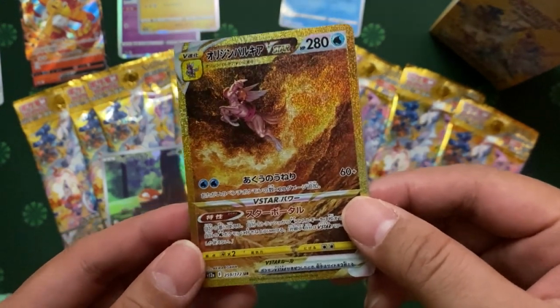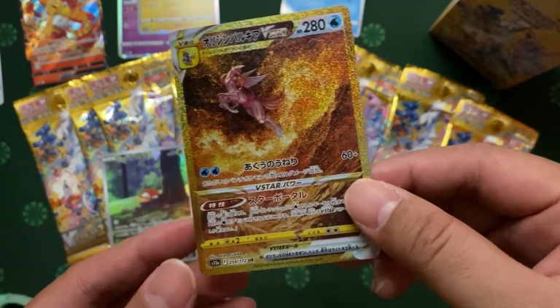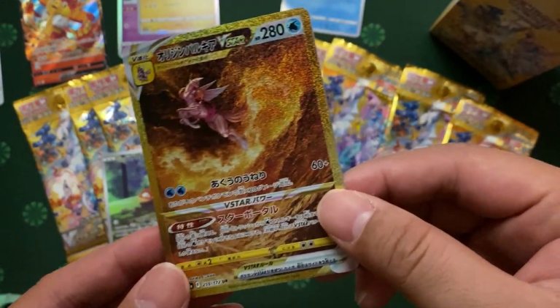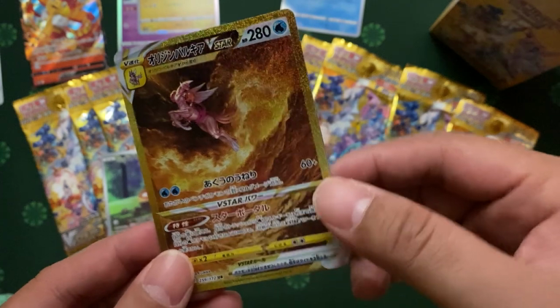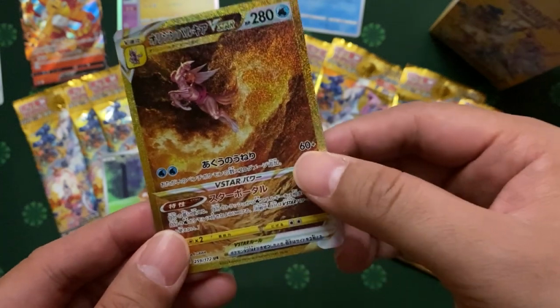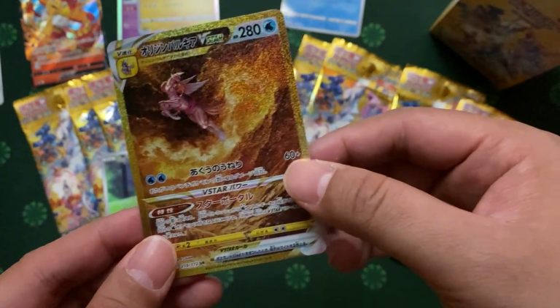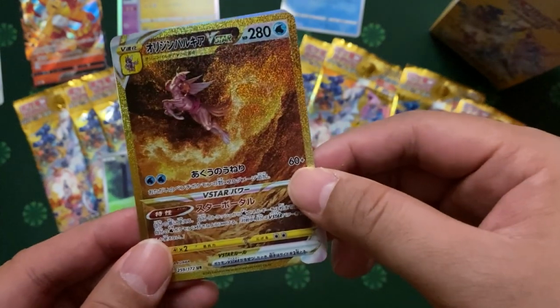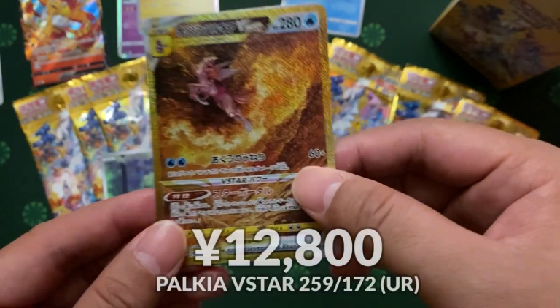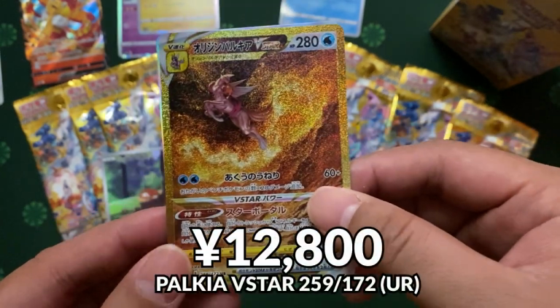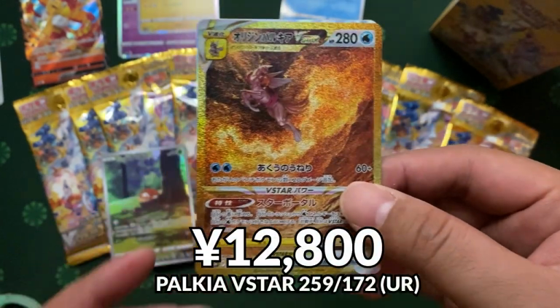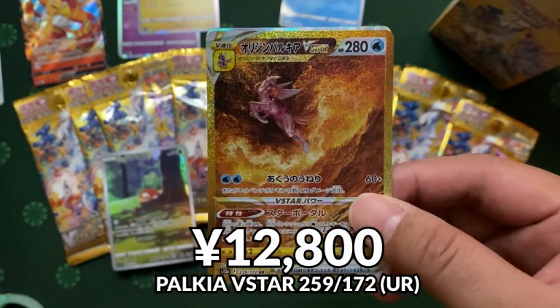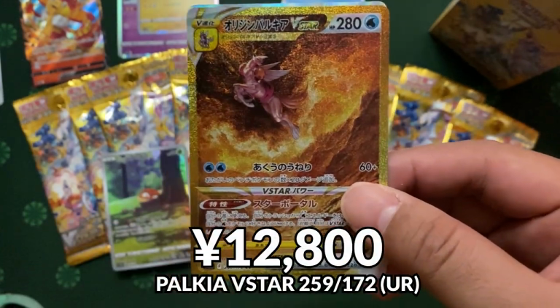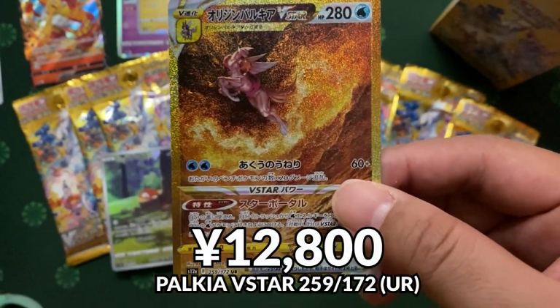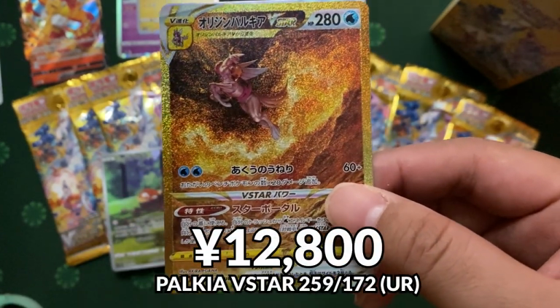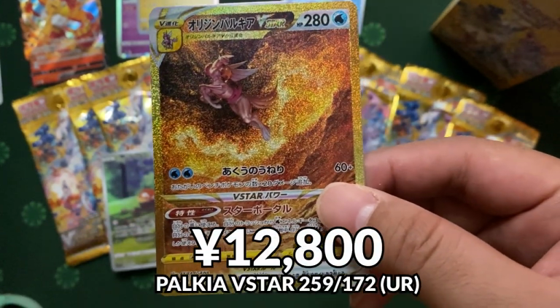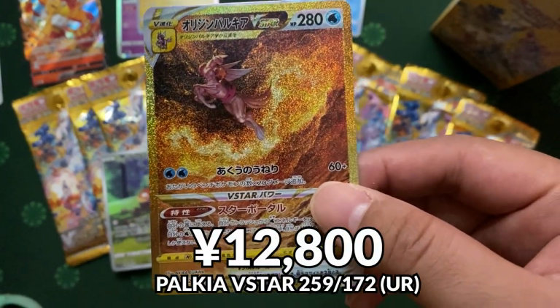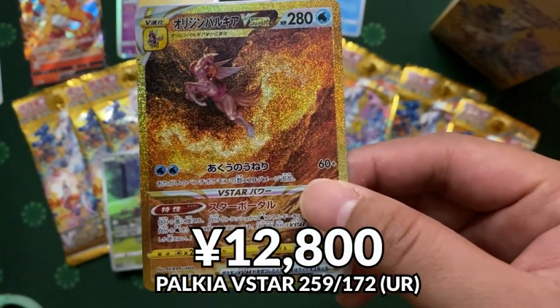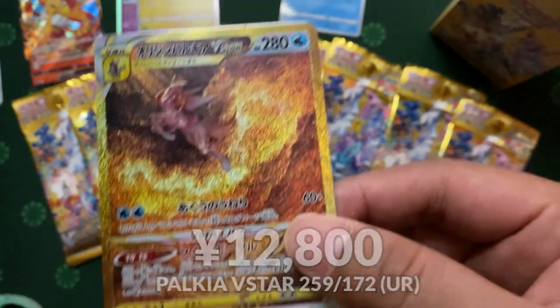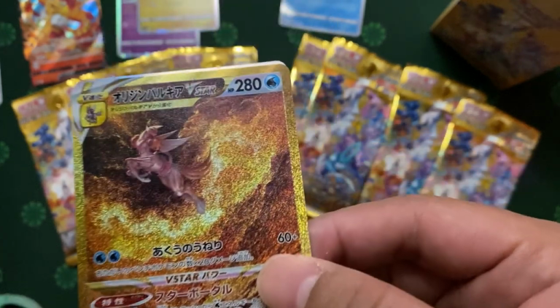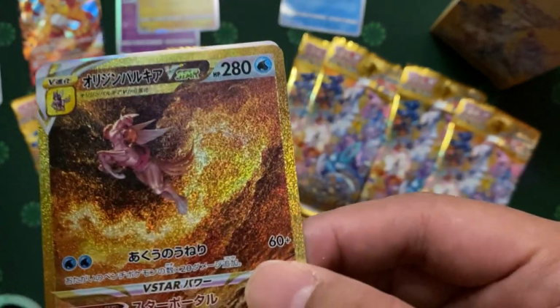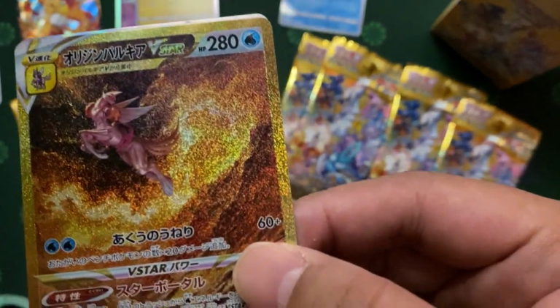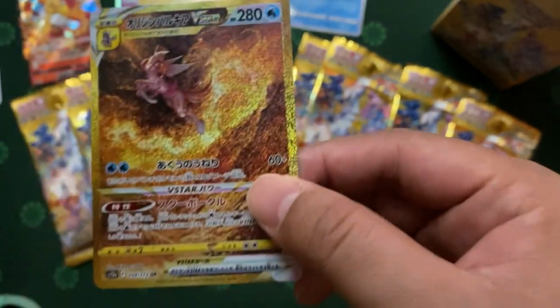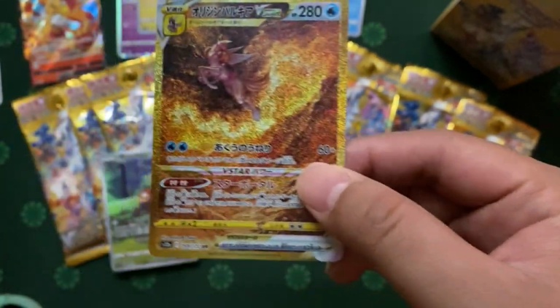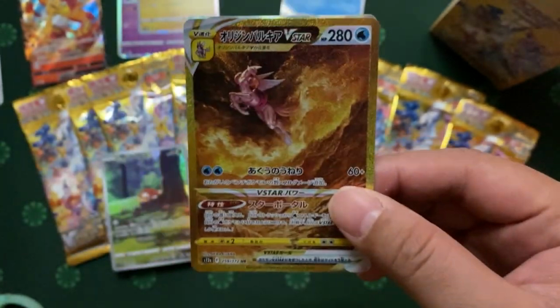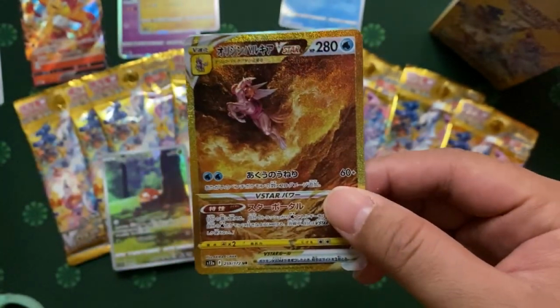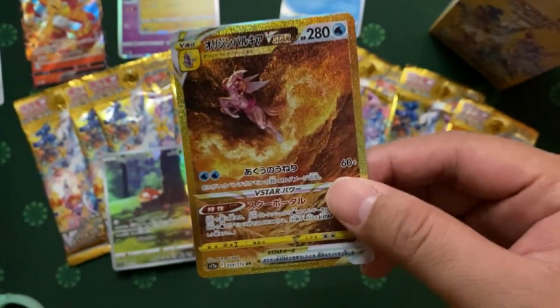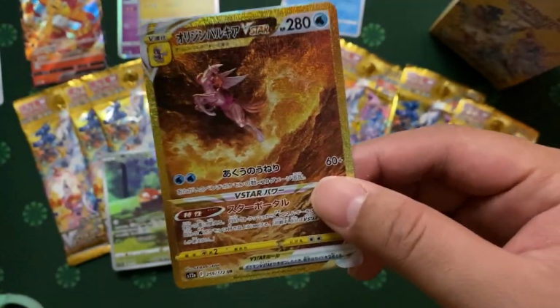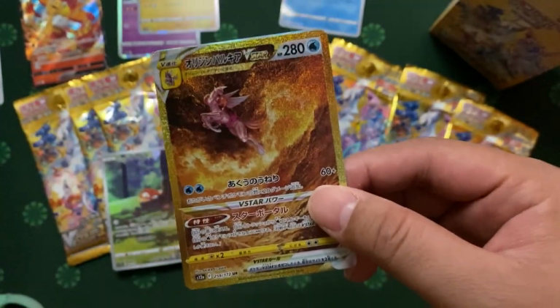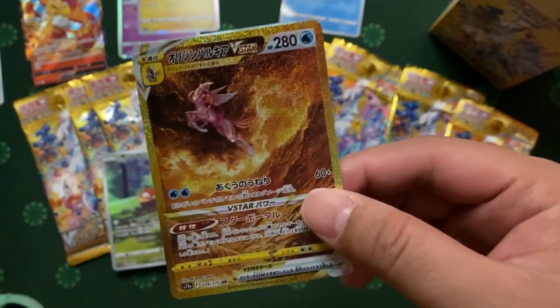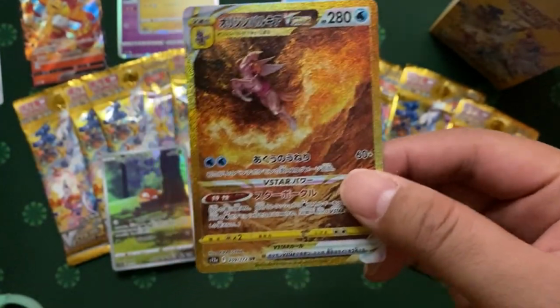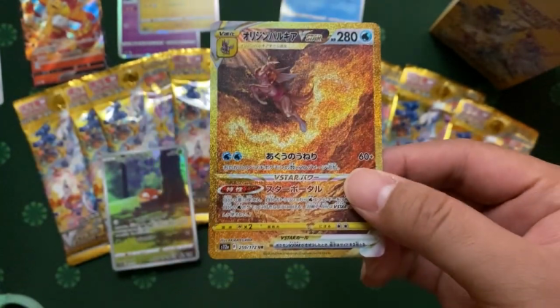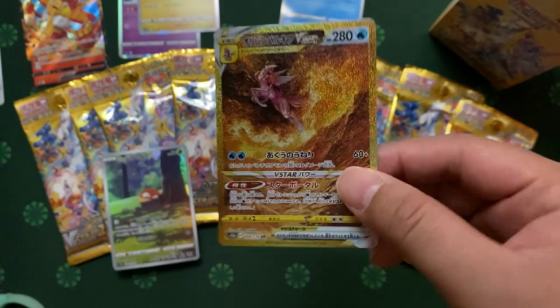It's called Palkia. This is one of the top four Ultra Rares that you can hit out of this booster box. Oh my goodness!